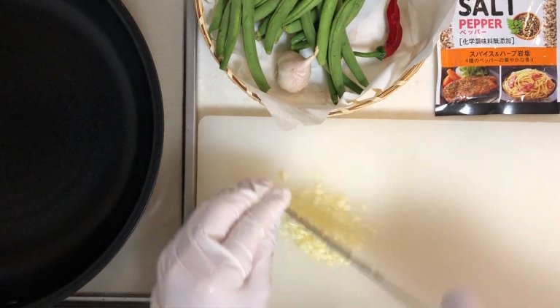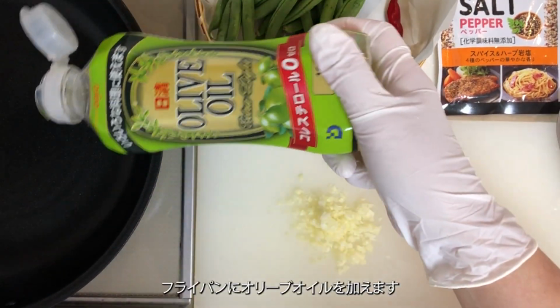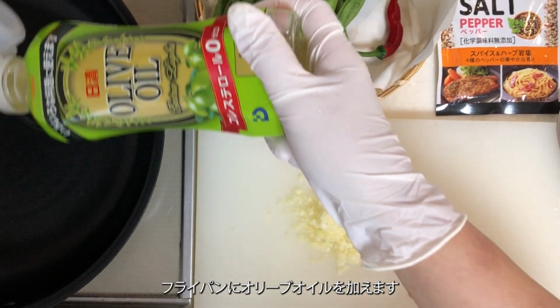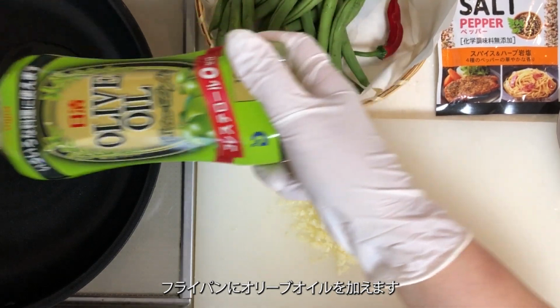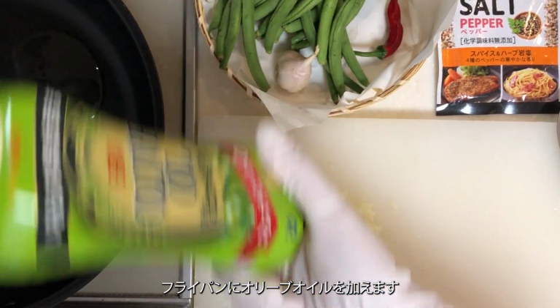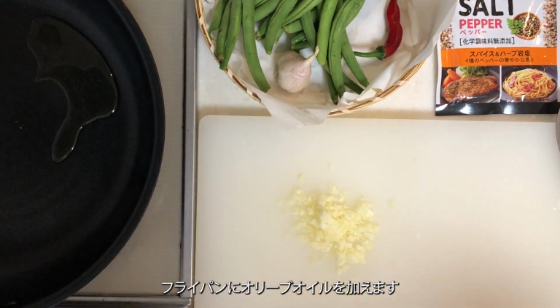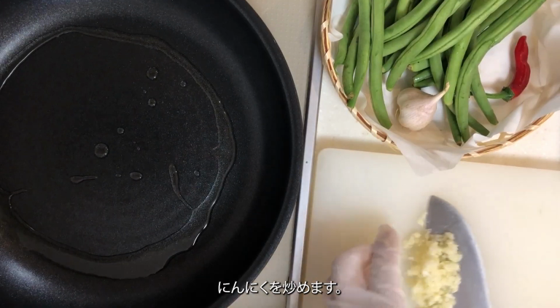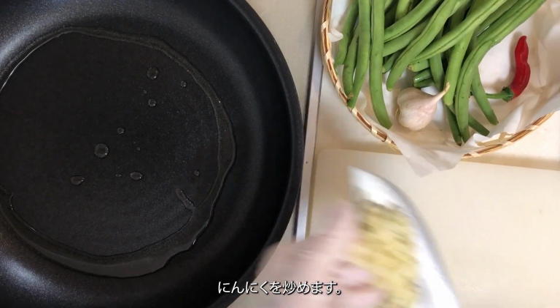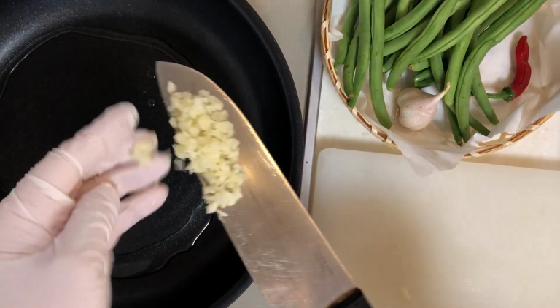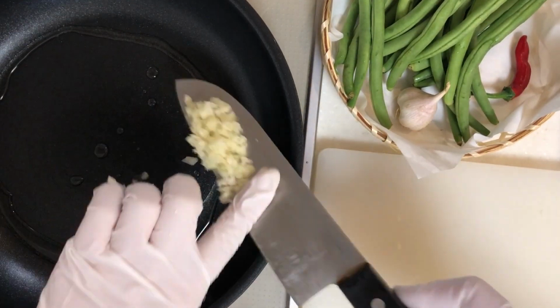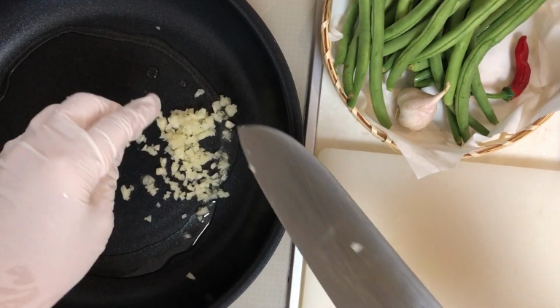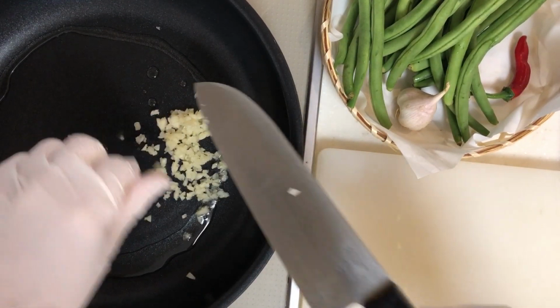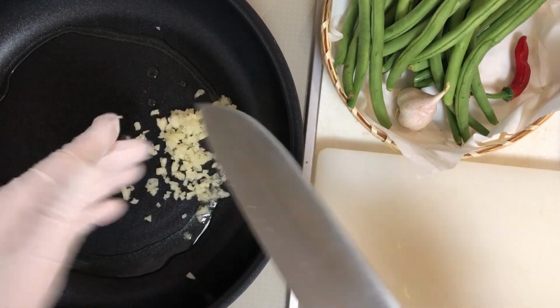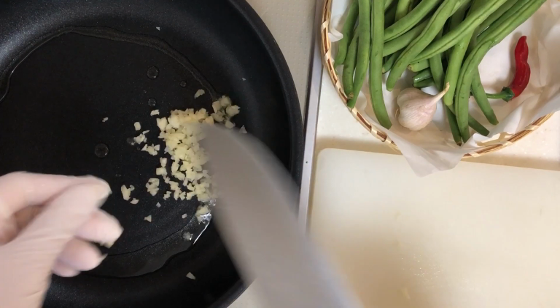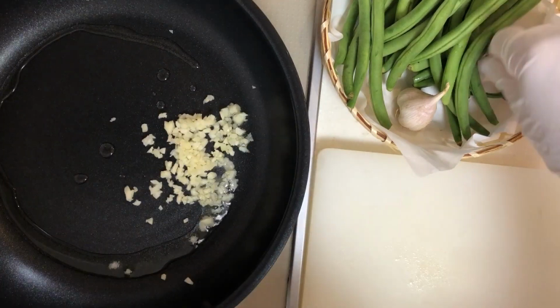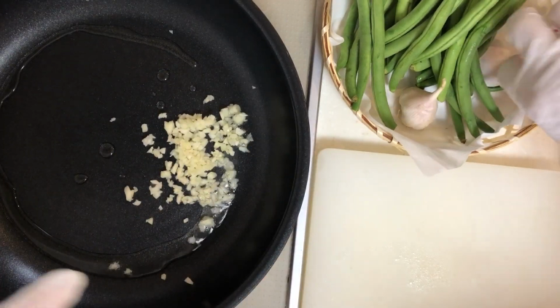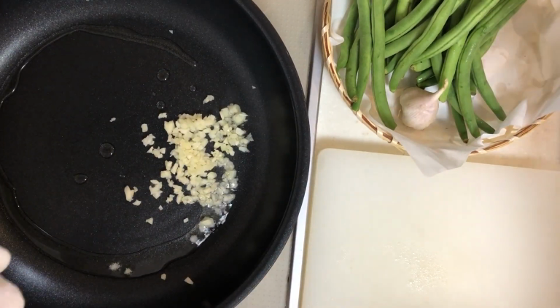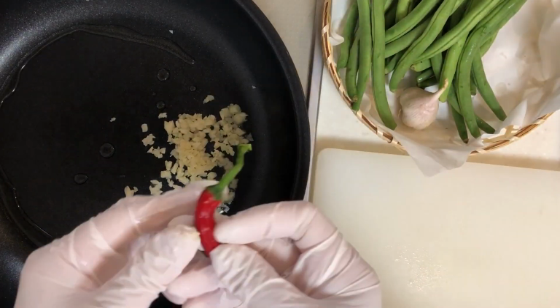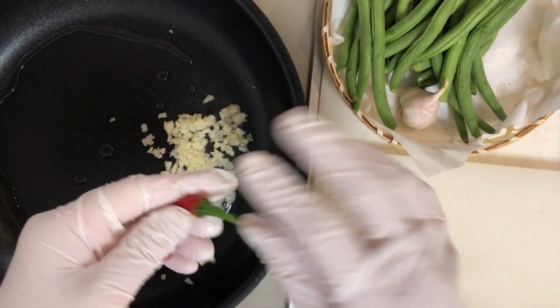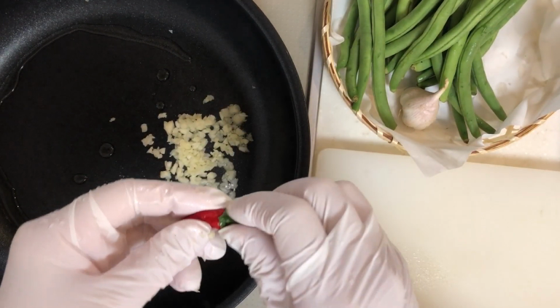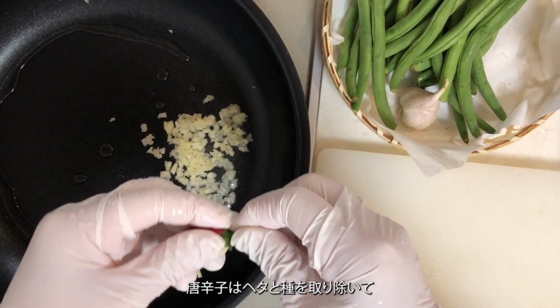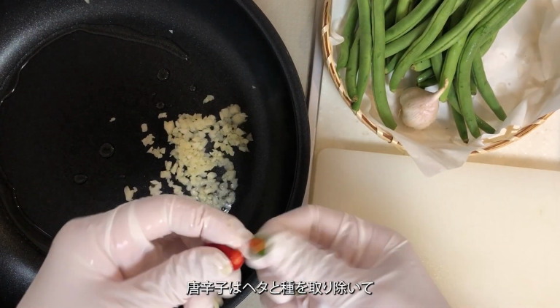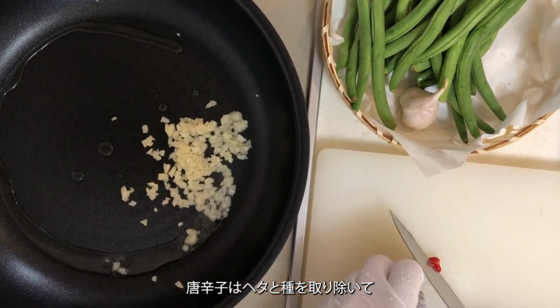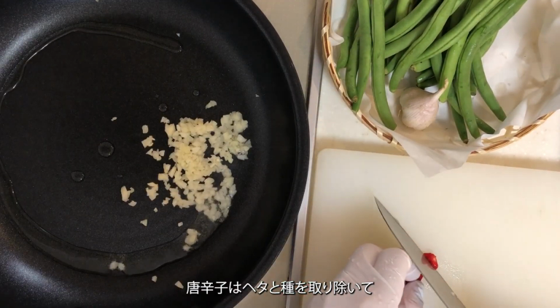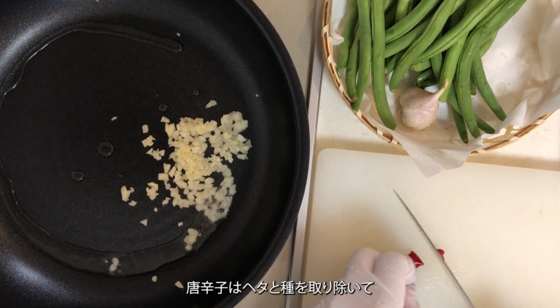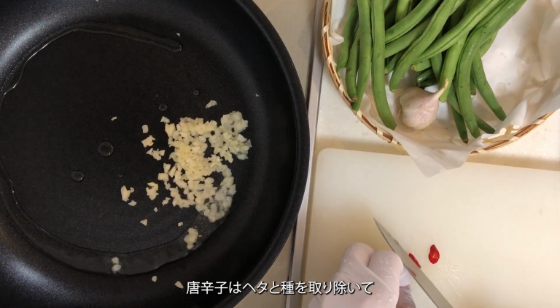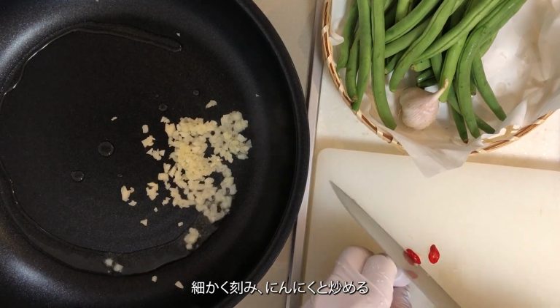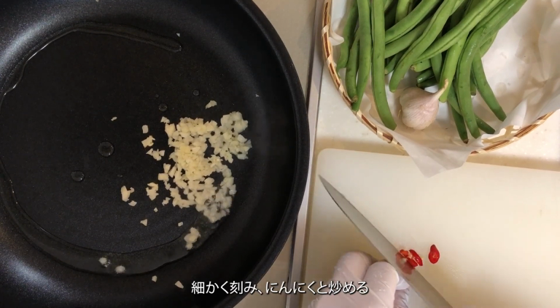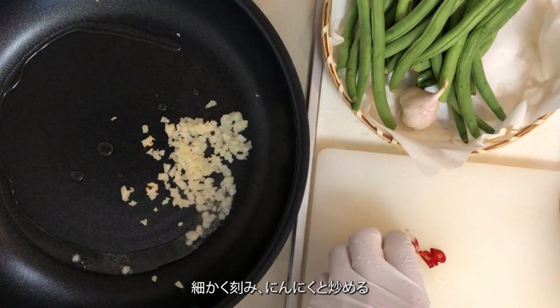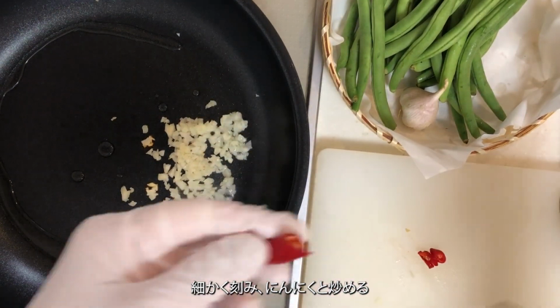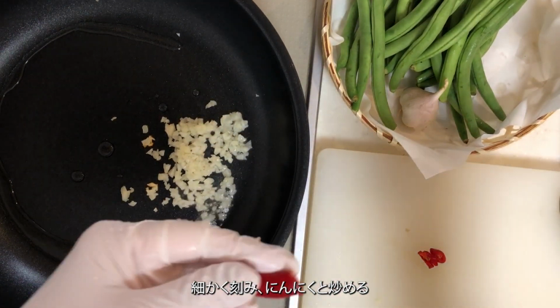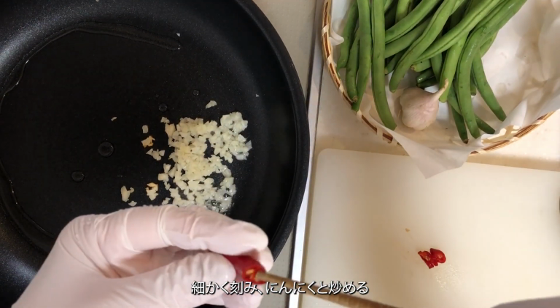Add olive oil to the frying pan and sauté the garlic. Remove the stem and seeds from the chili pepper, finely chop it, and sauté it together with the garlic.